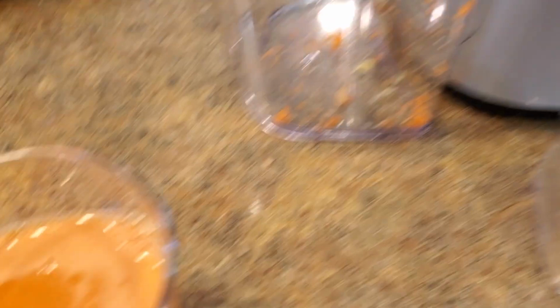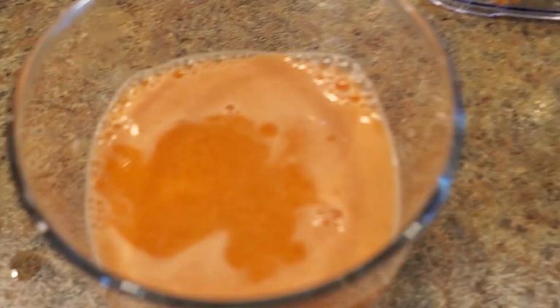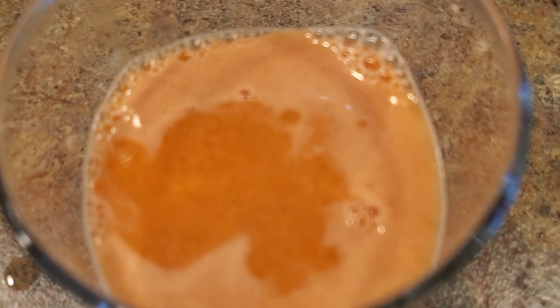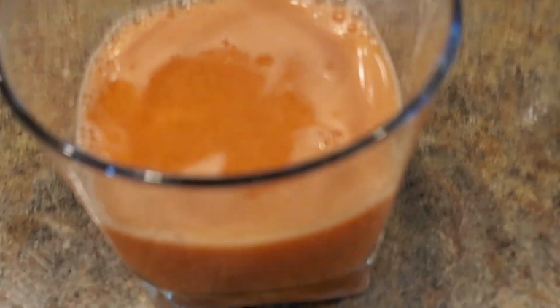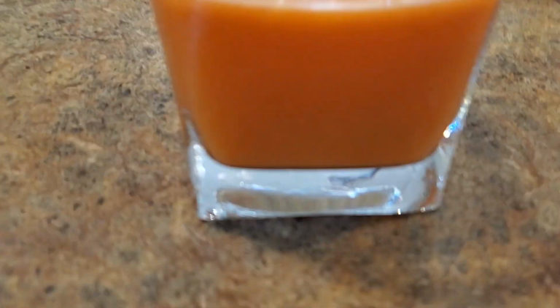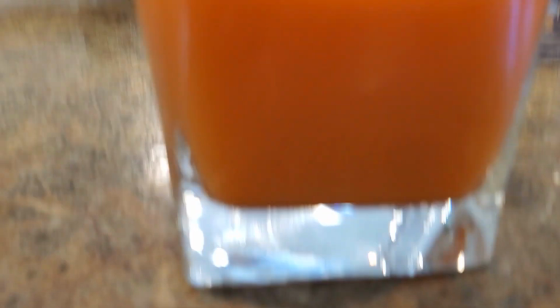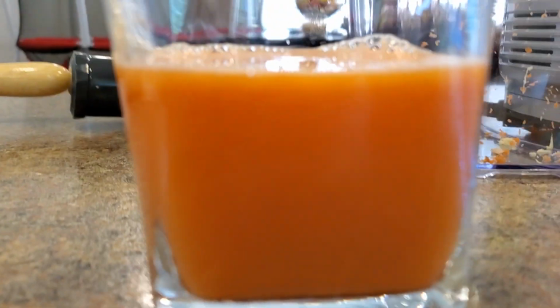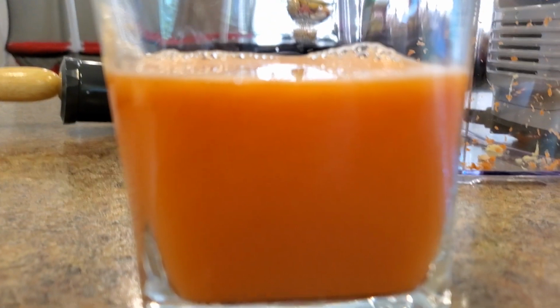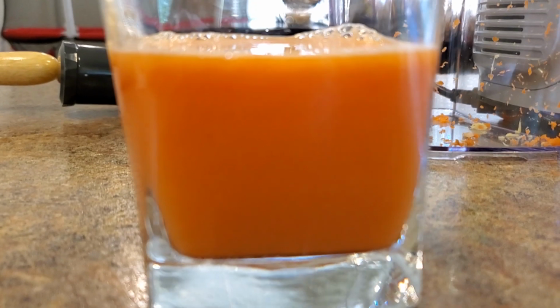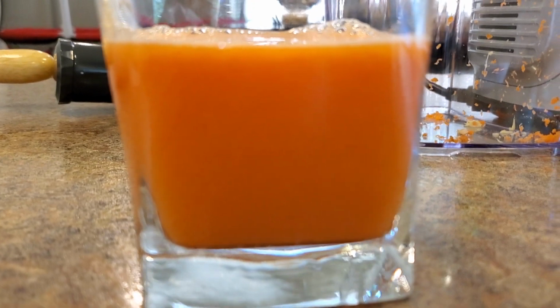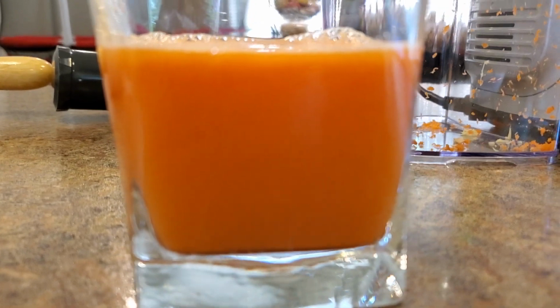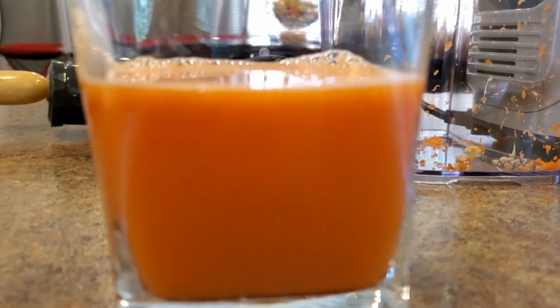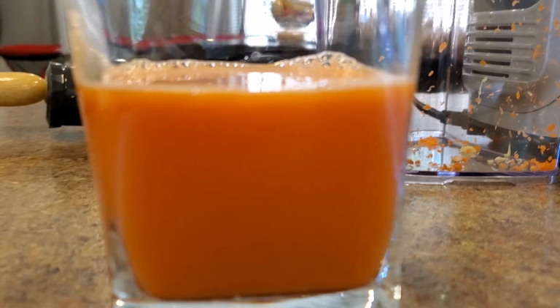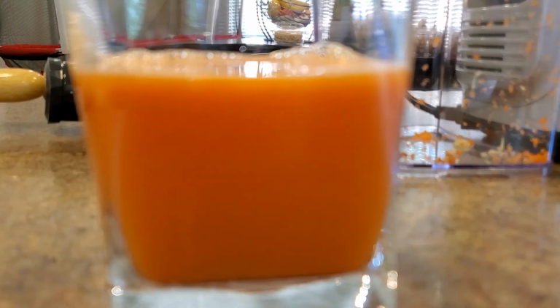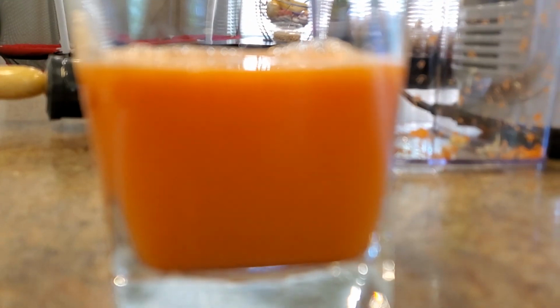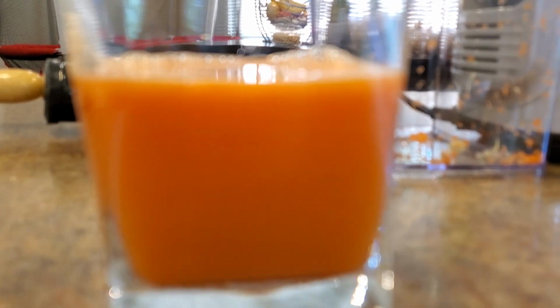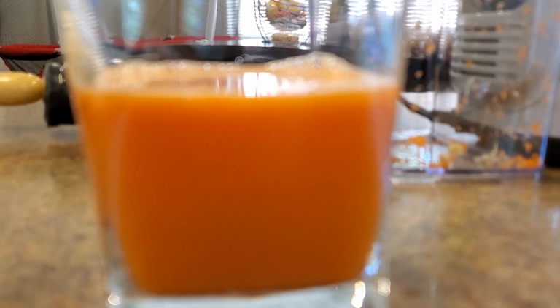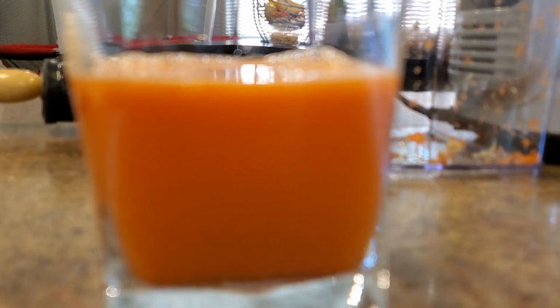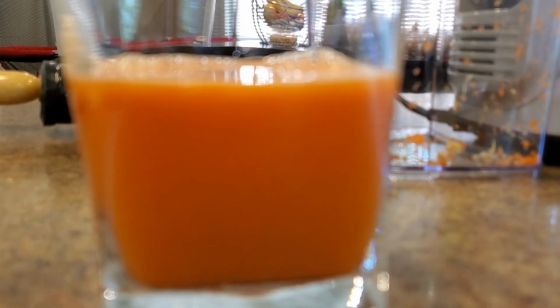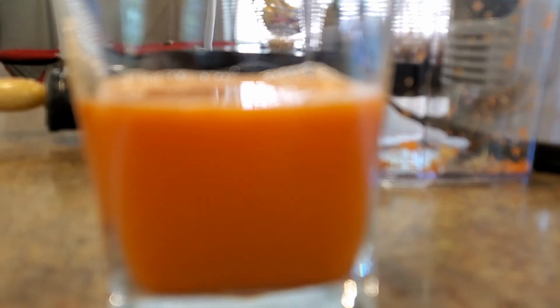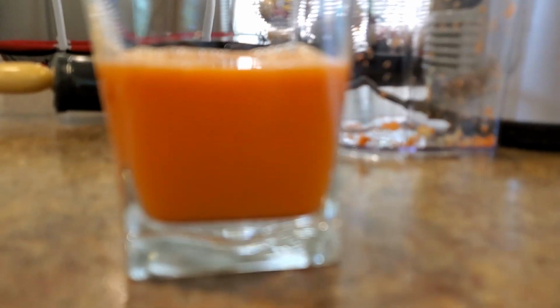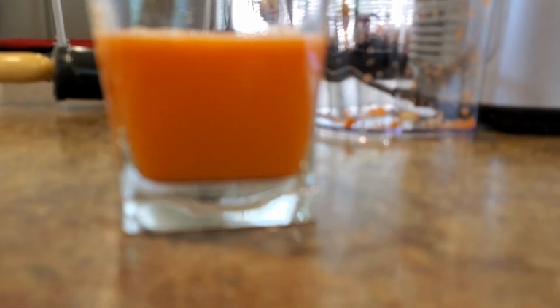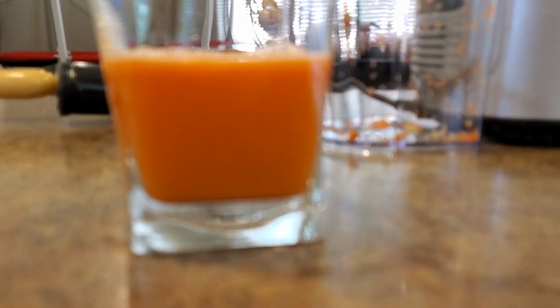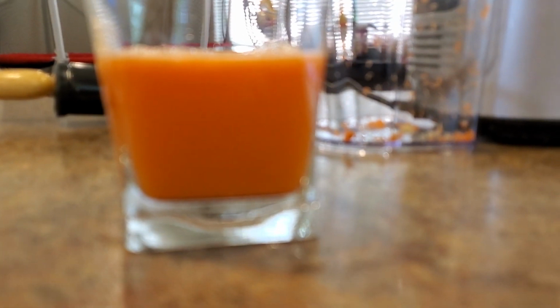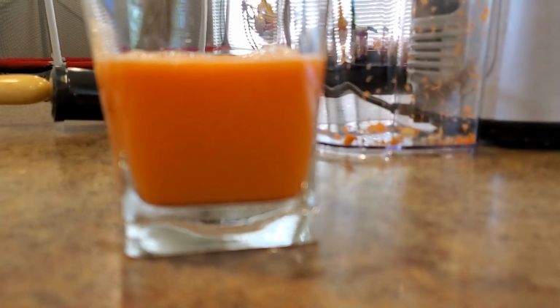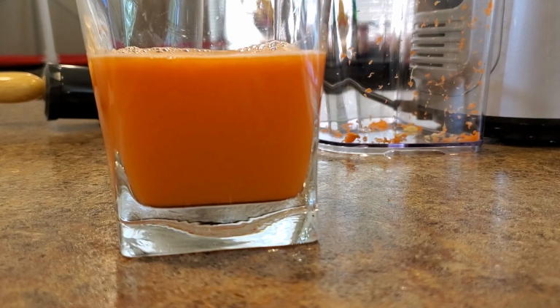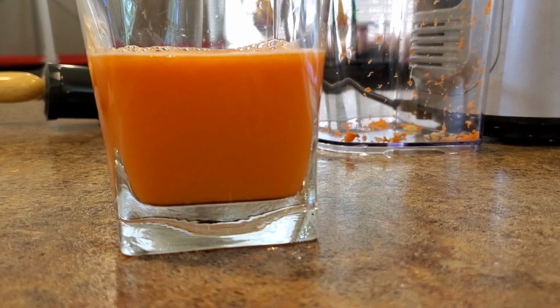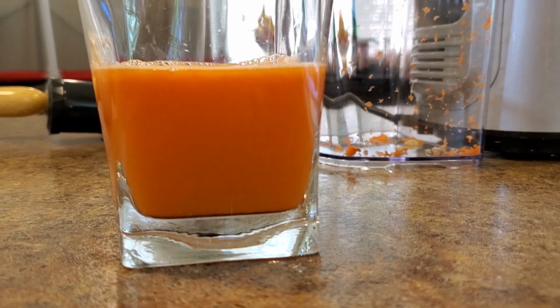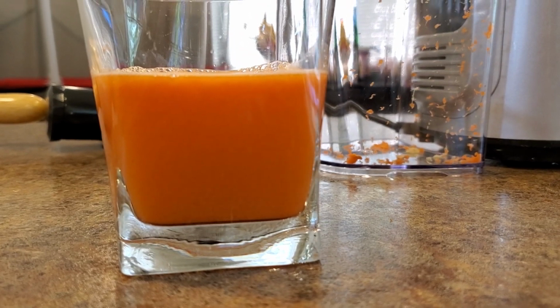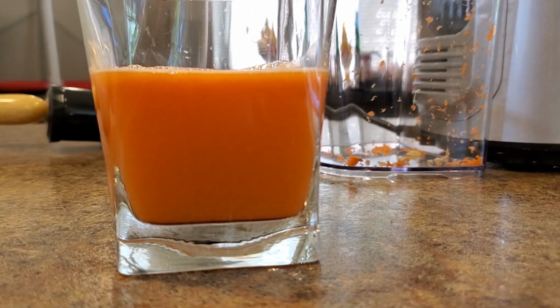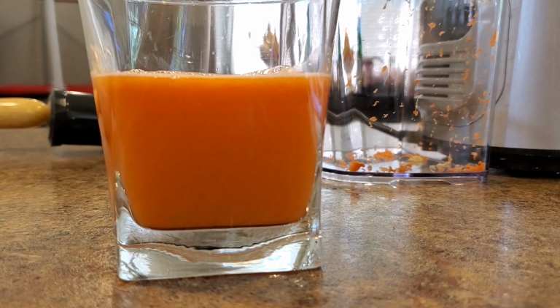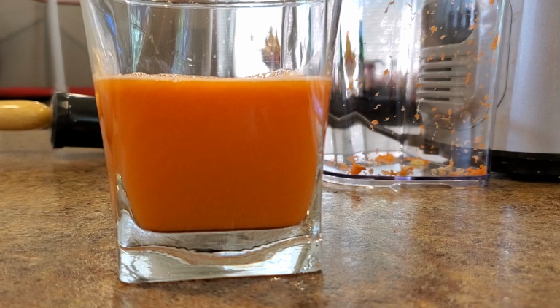Looking down at the juice, there's not that much separation in it. There's no foam on top at all. No foam on top — there you go.